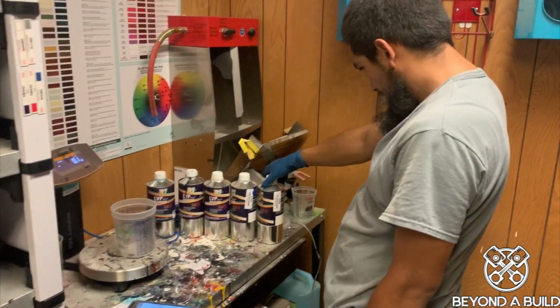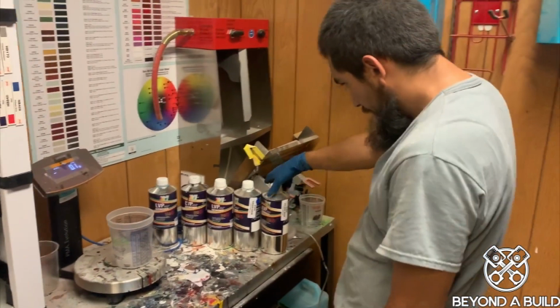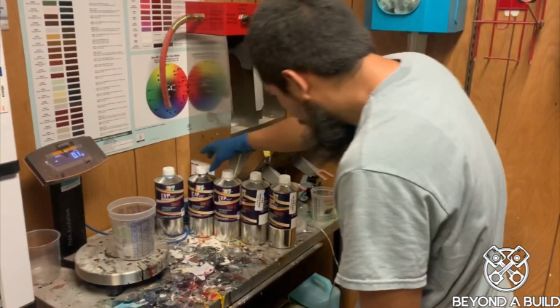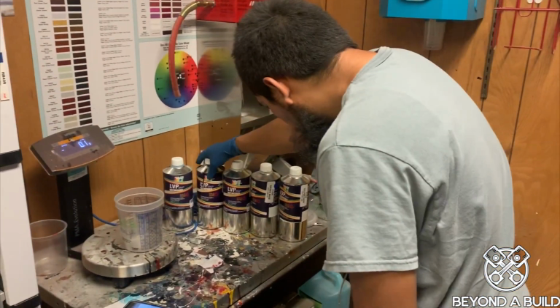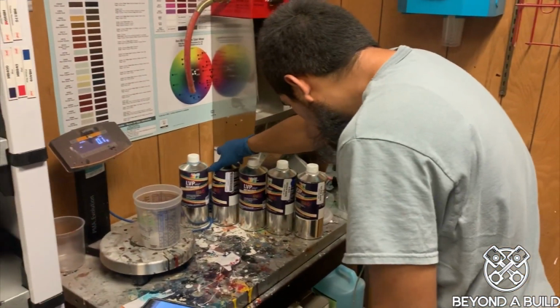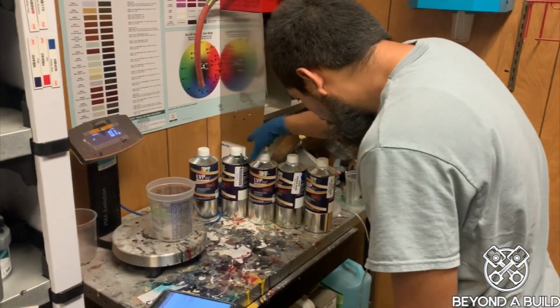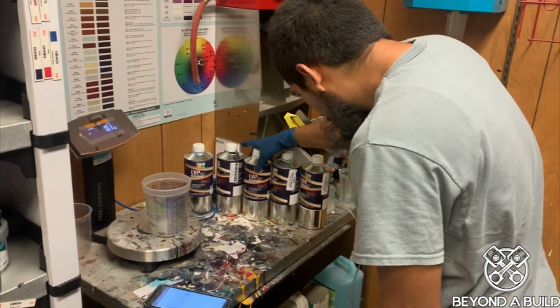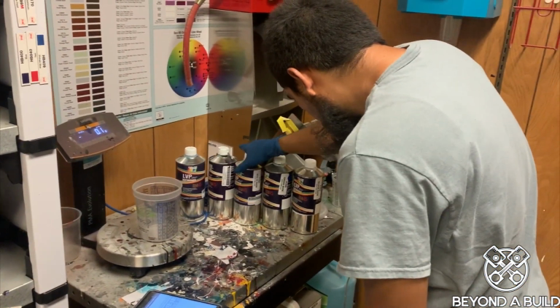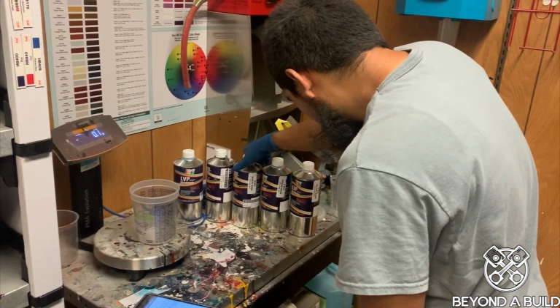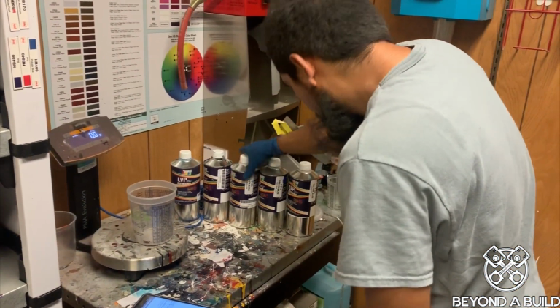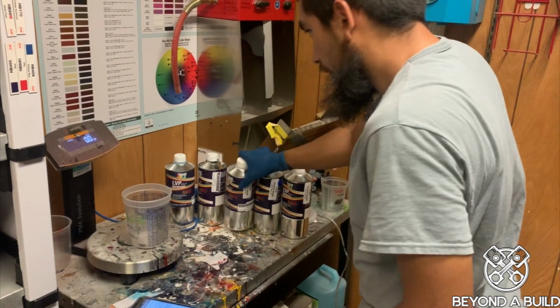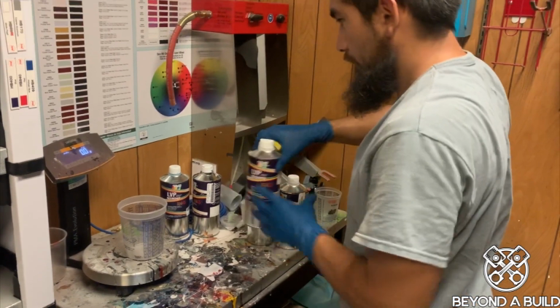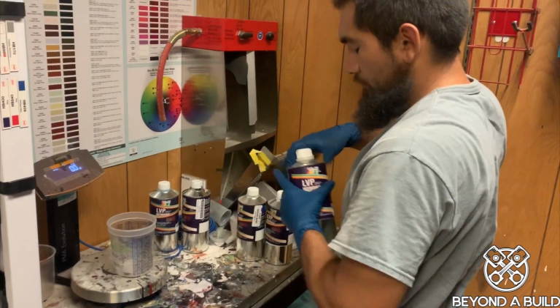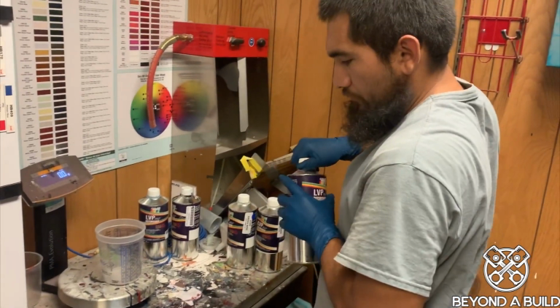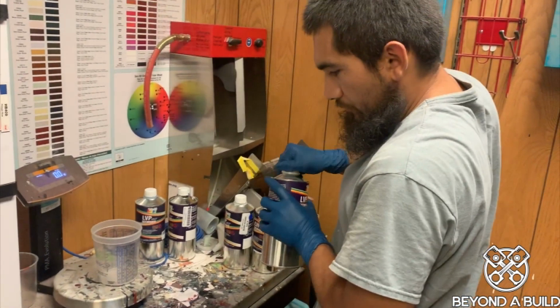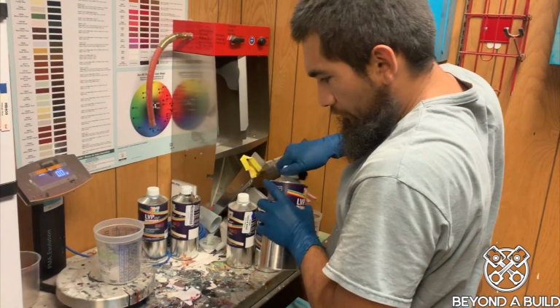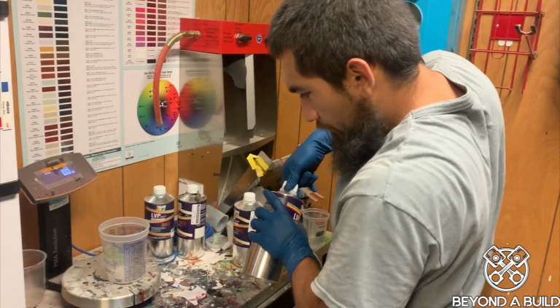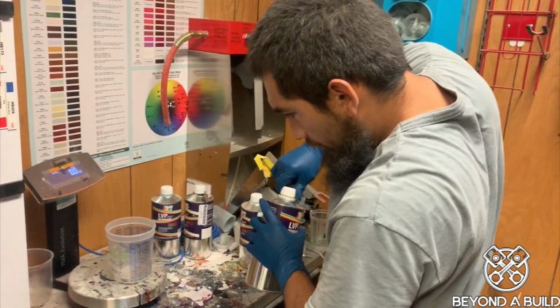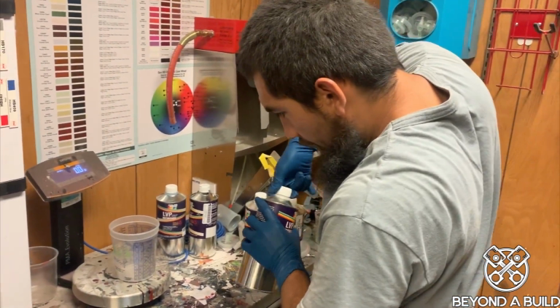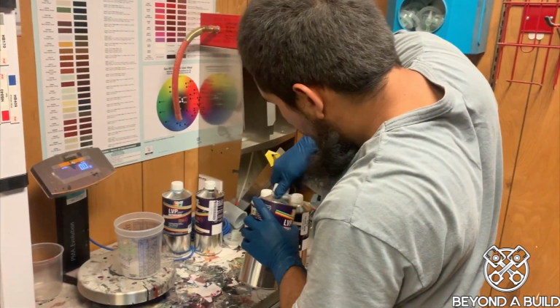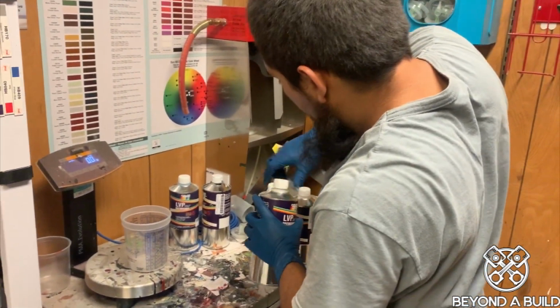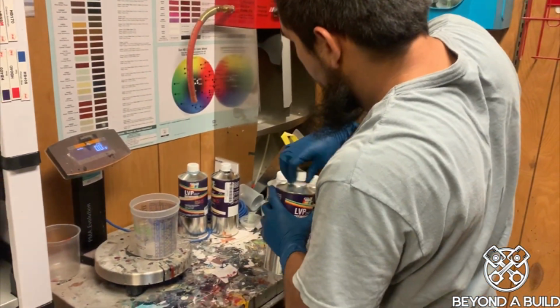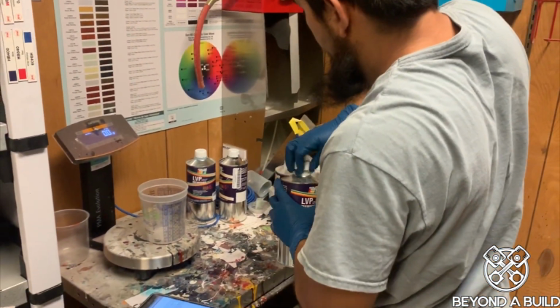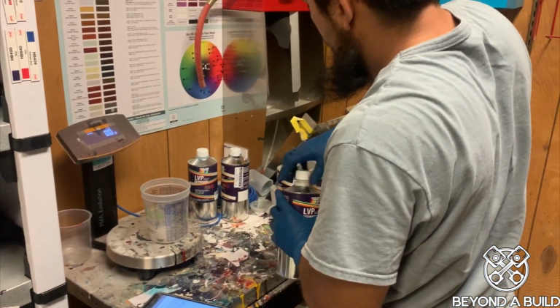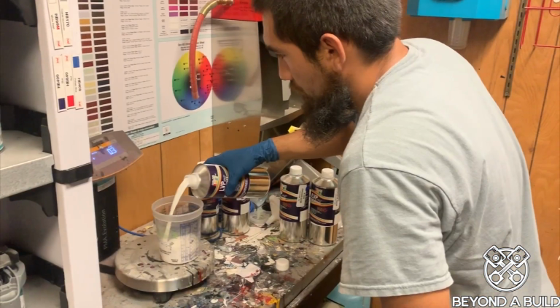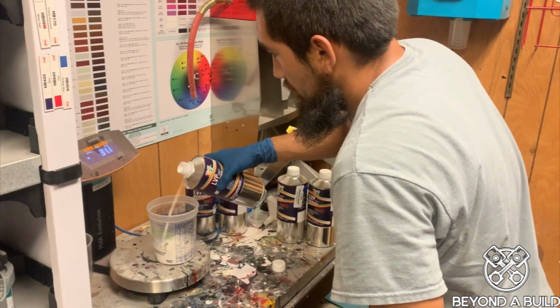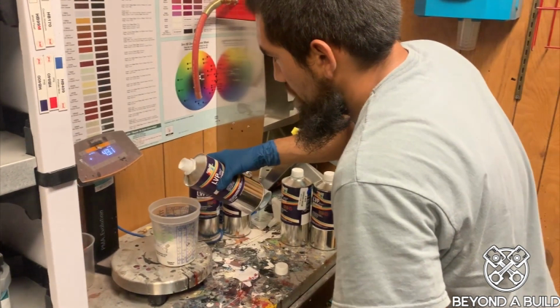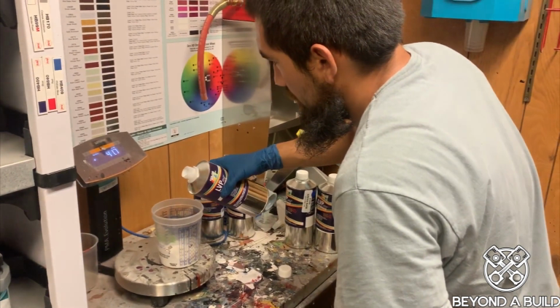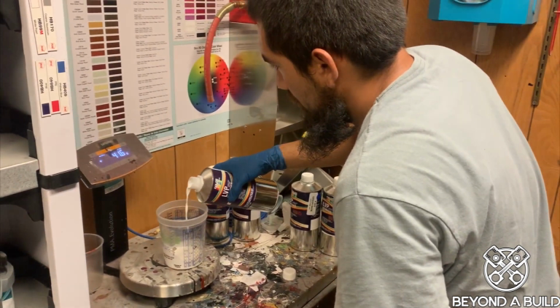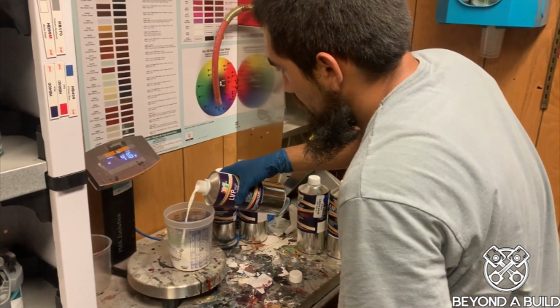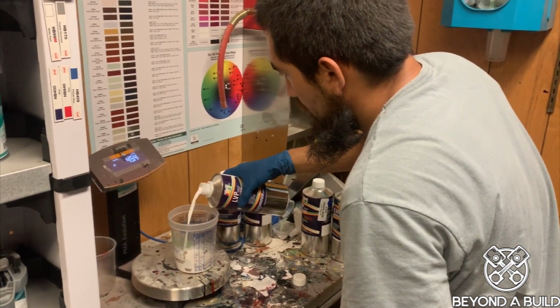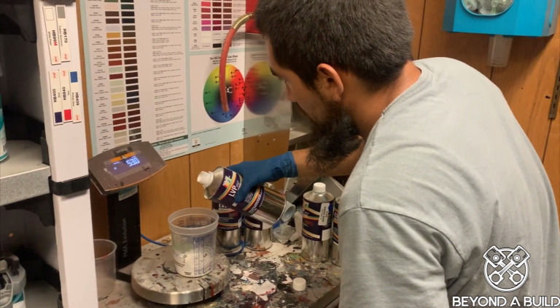Now to get the blue paint ready. We have an assortment of different colors to mix according per weight to get that secret sauce blue color to make the interior parts really pop.